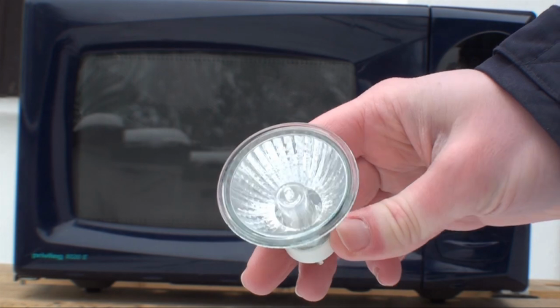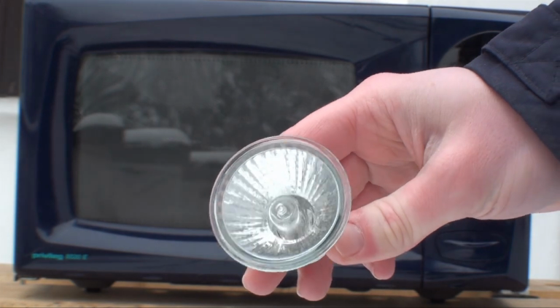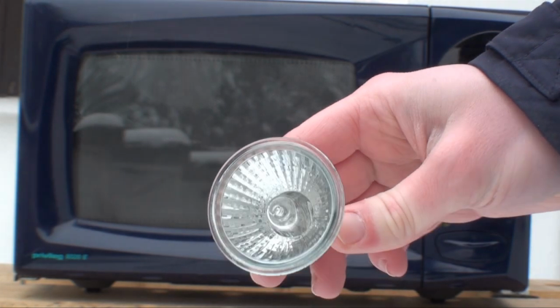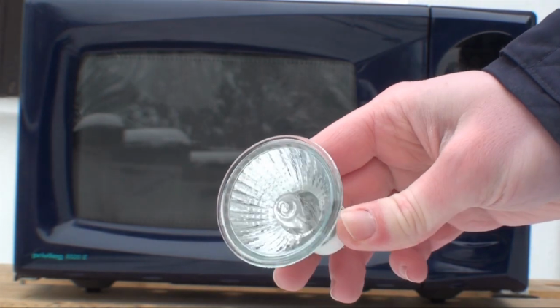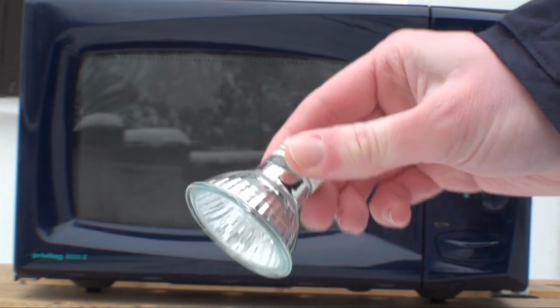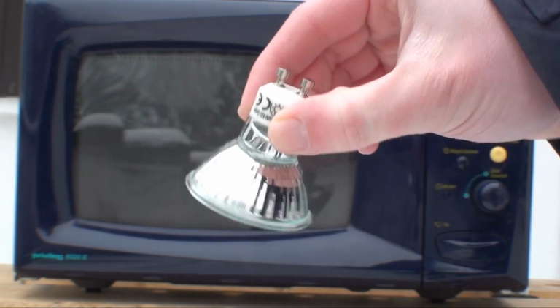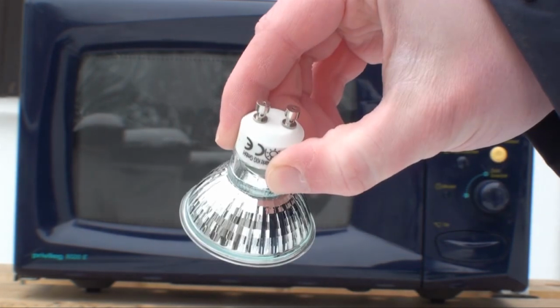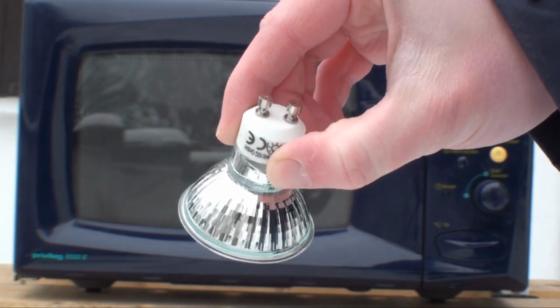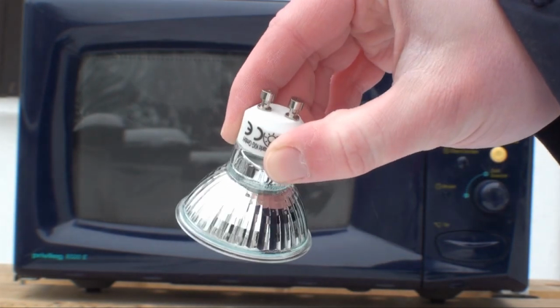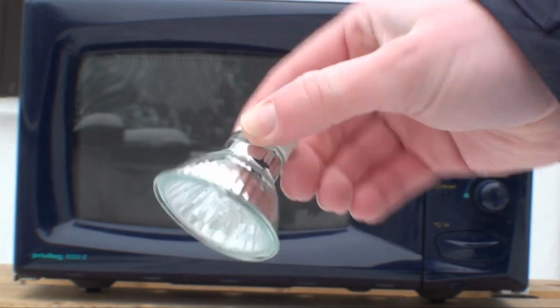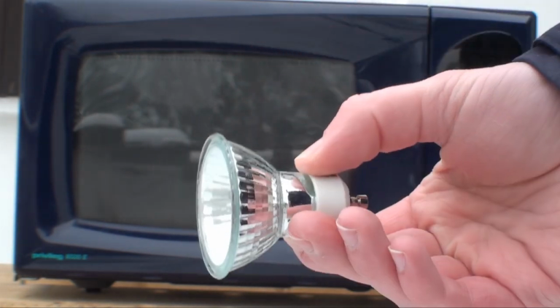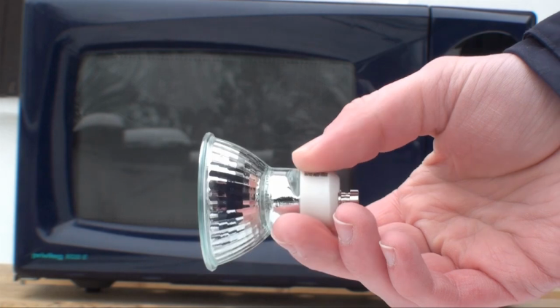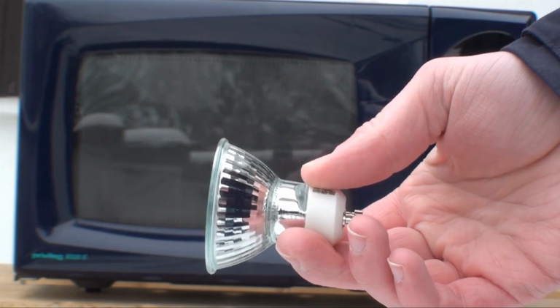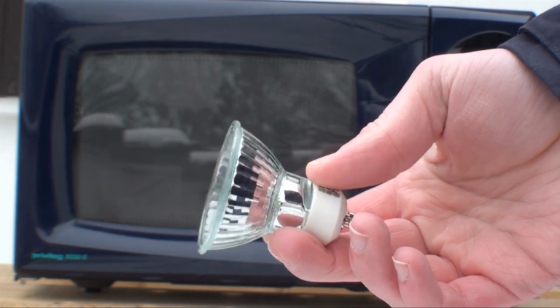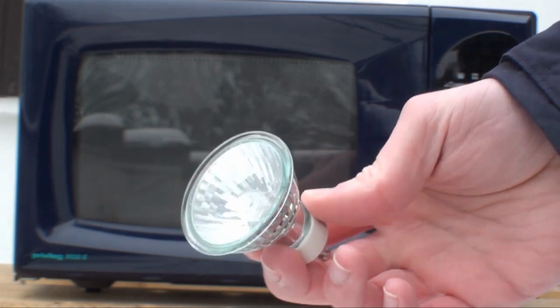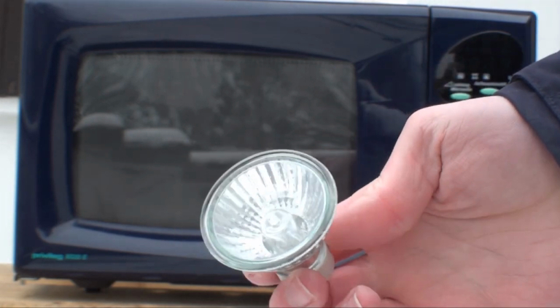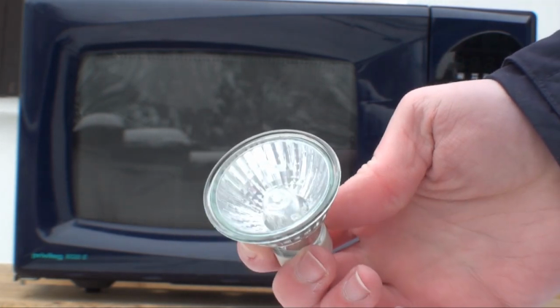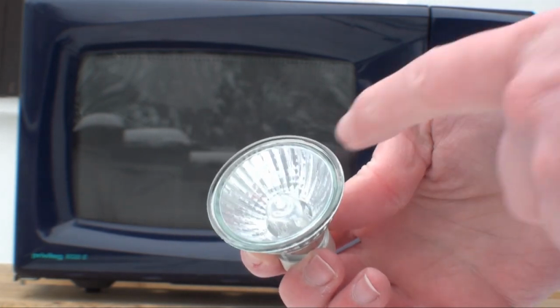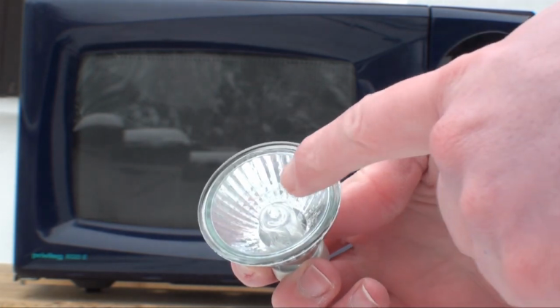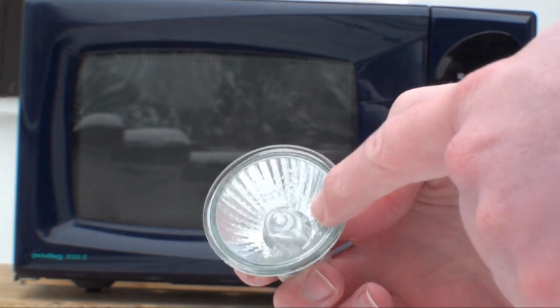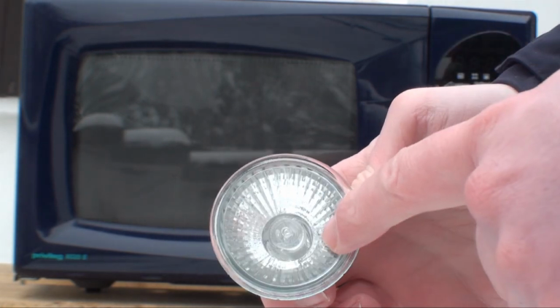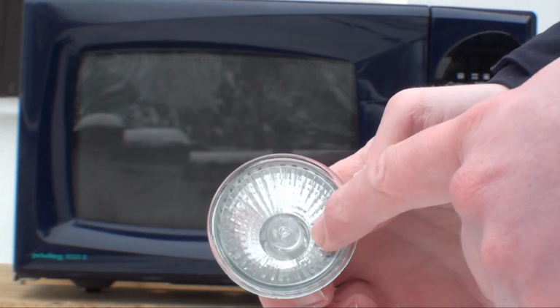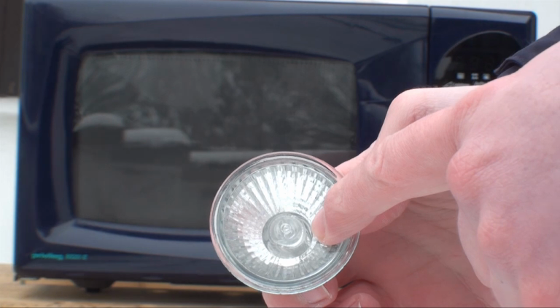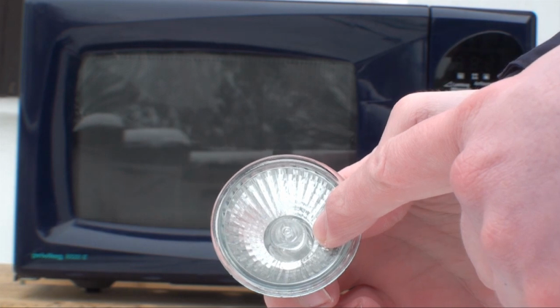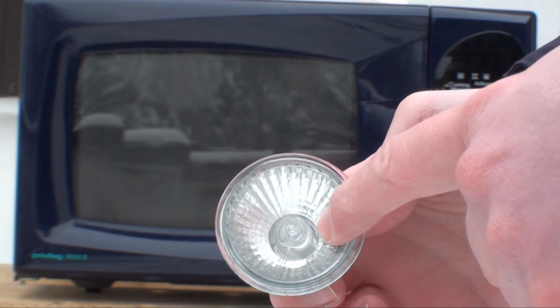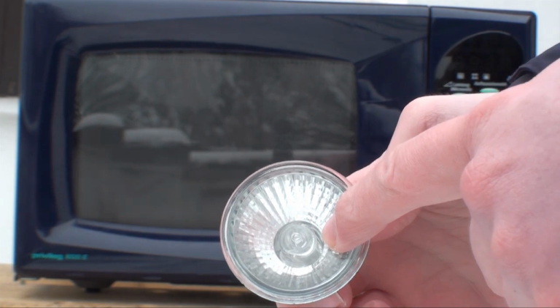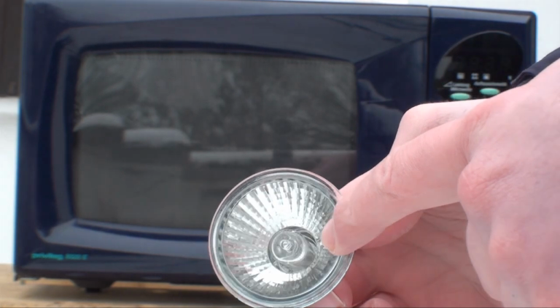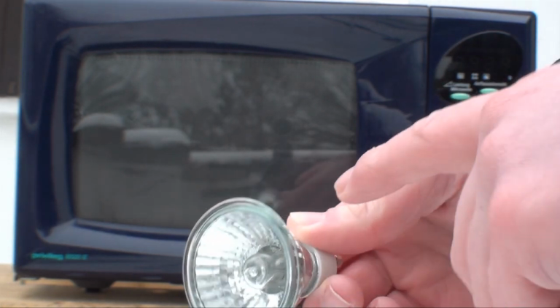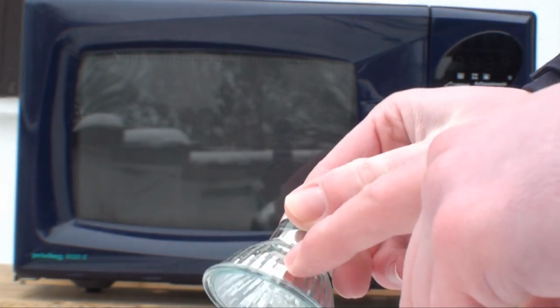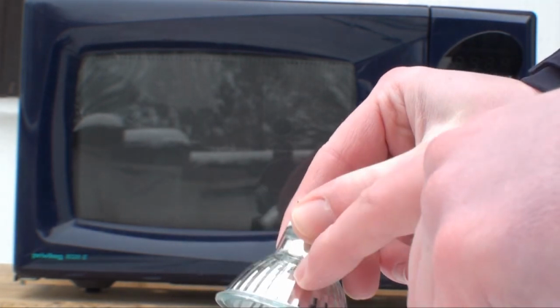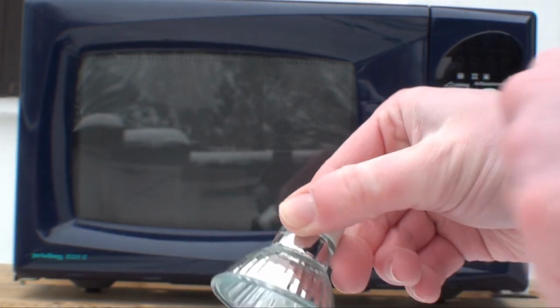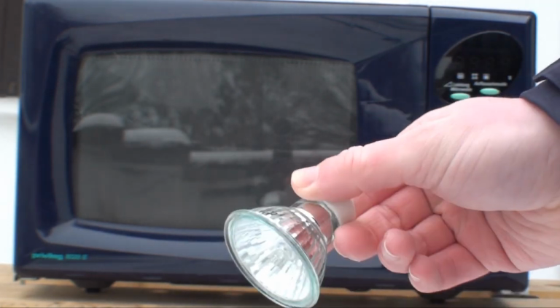This is a halogen light bulb, 50 watts, 230 volts, pretty standard. As you can see it has inside the halogen capsule and then surrounding it the reflector.